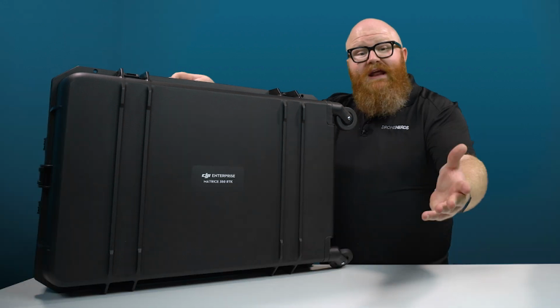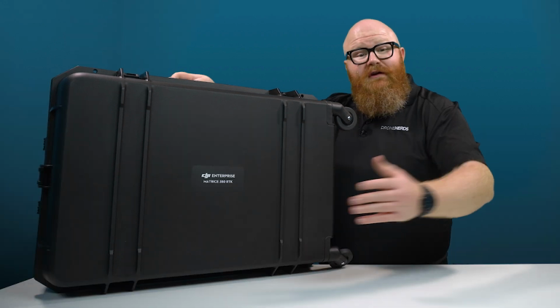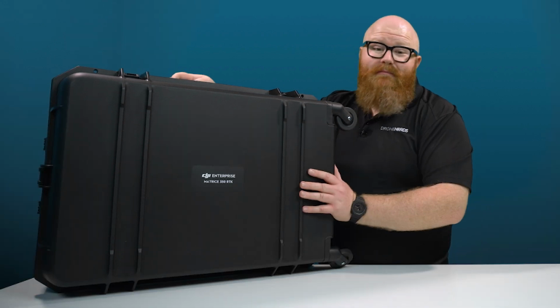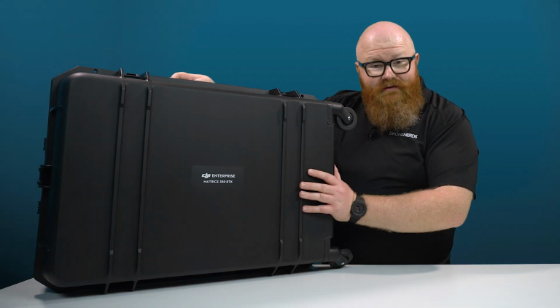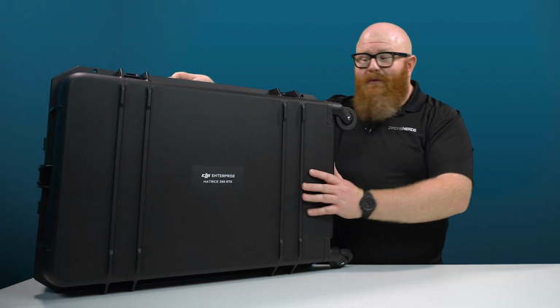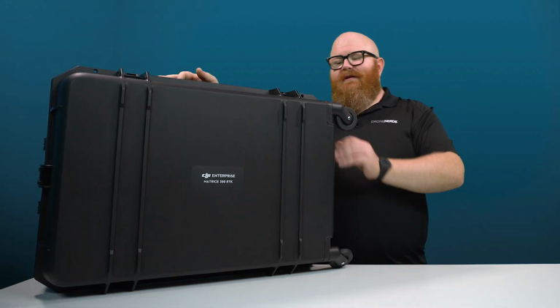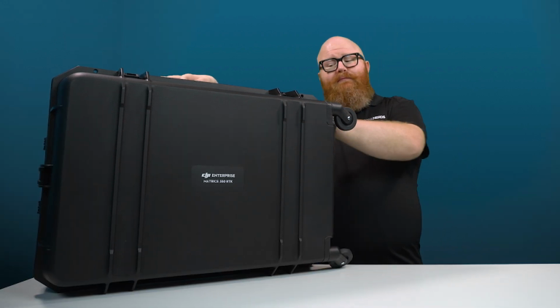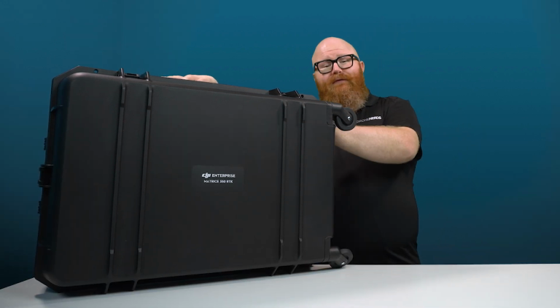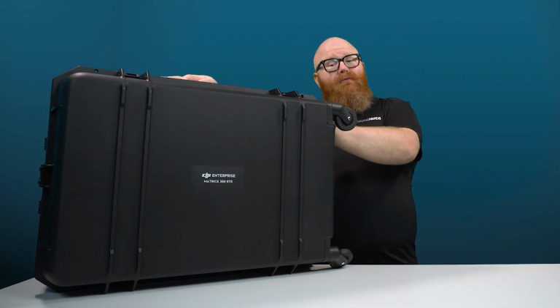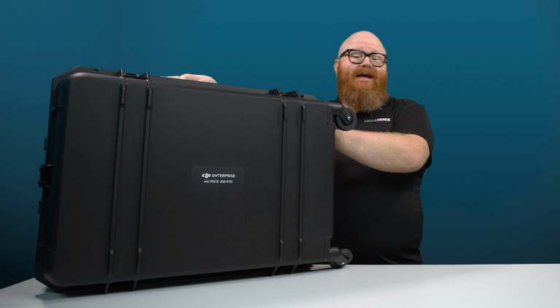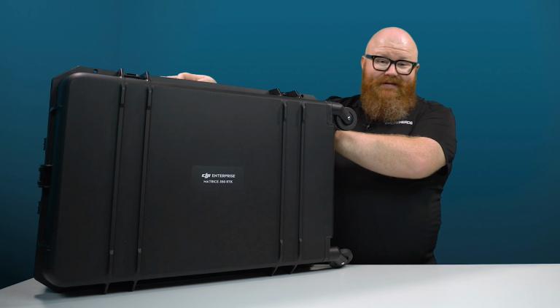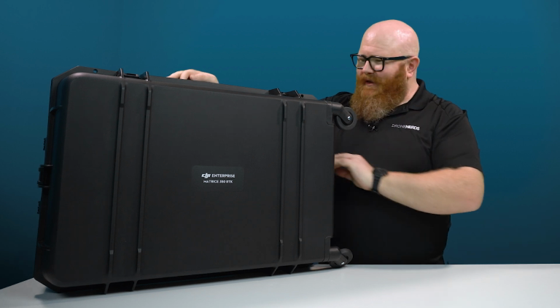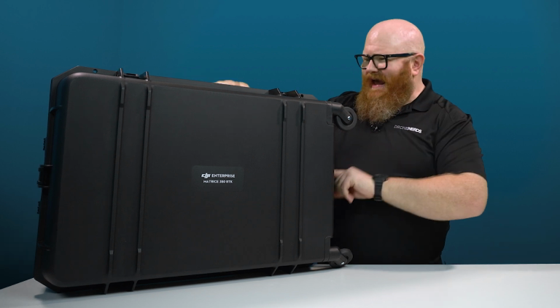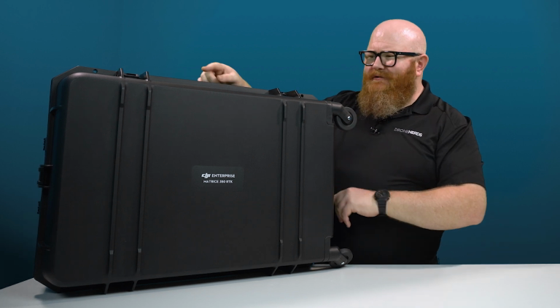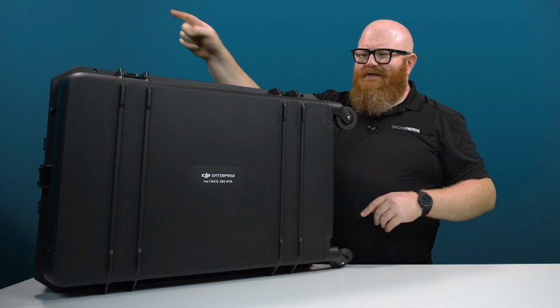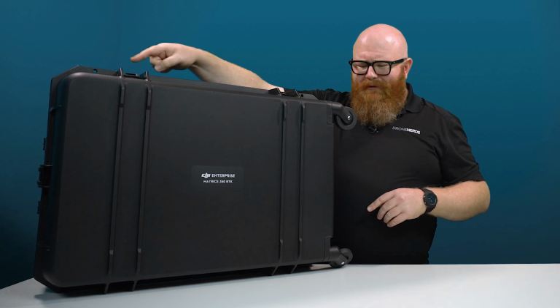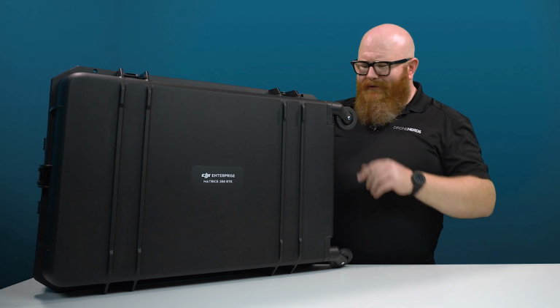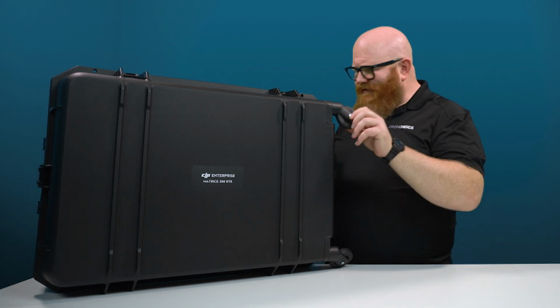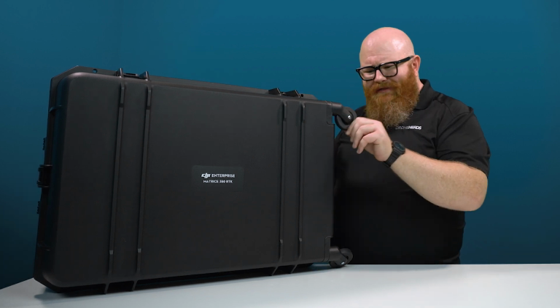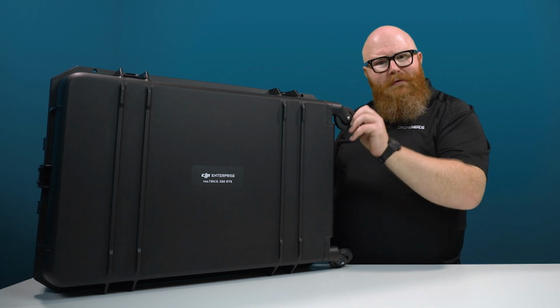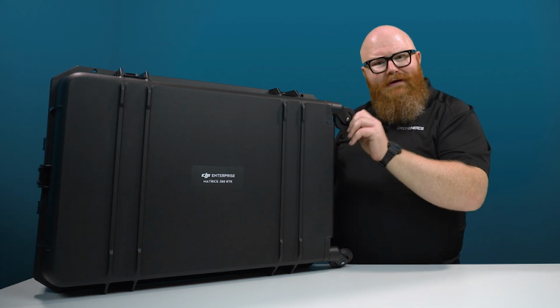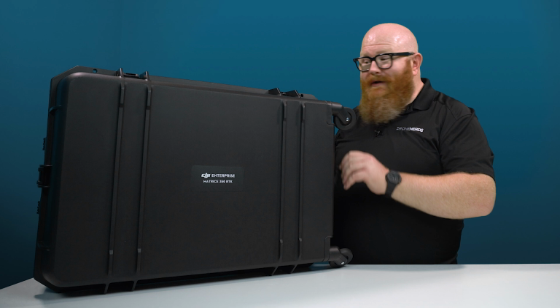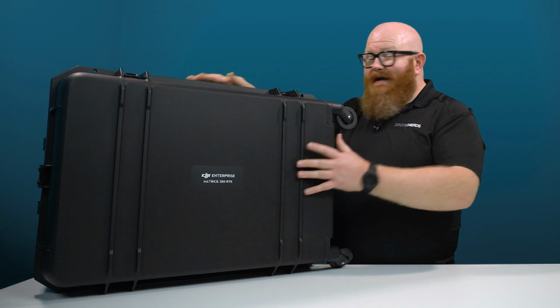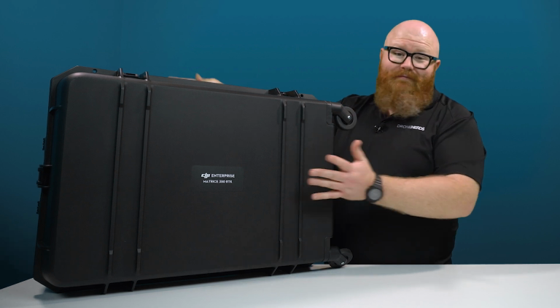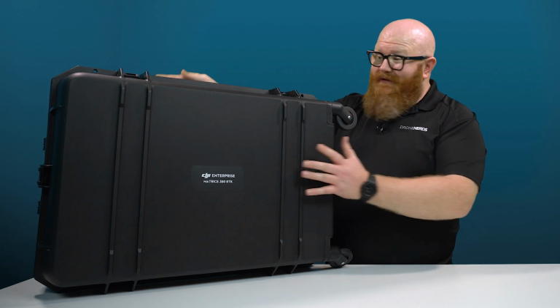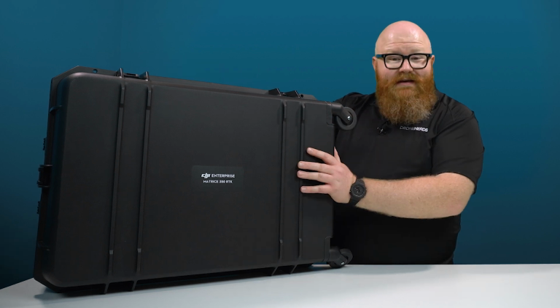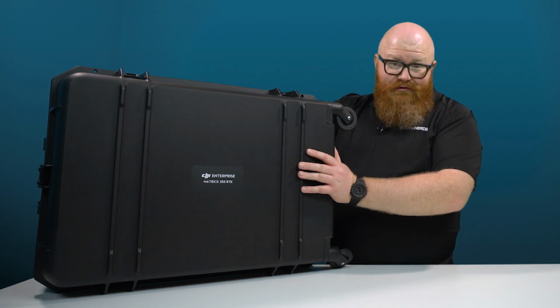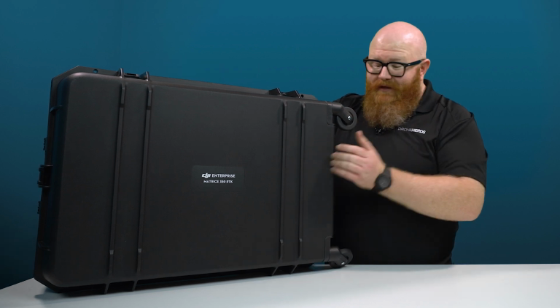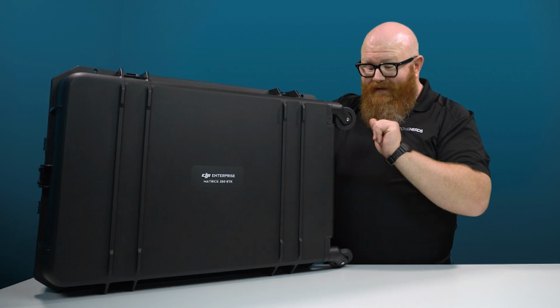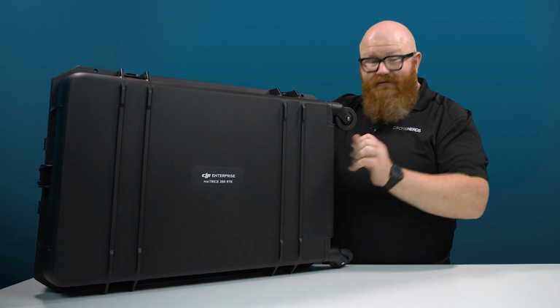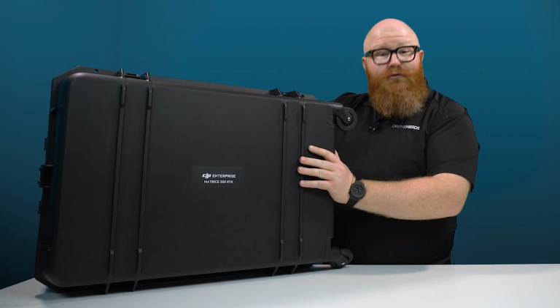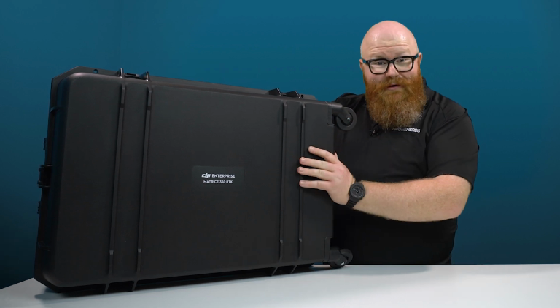Today we're just going to do an unboxing to show you what comes in this beautiful rolling case with handles and an extendable handle. It's got rolly suitcase wheels — it's honestly very easy to travel with and these wheels are super smooth.